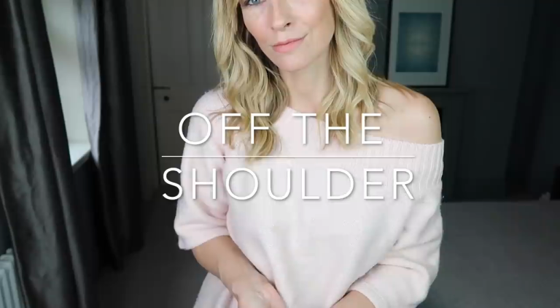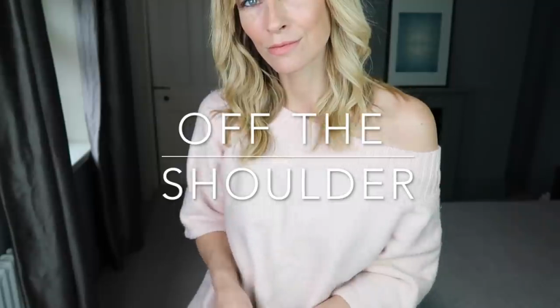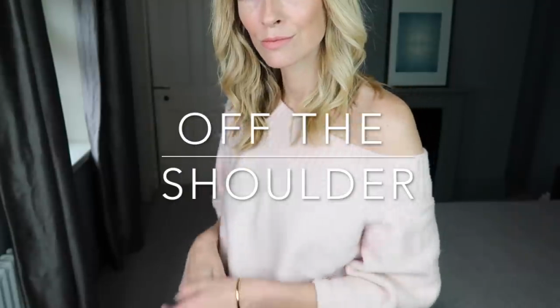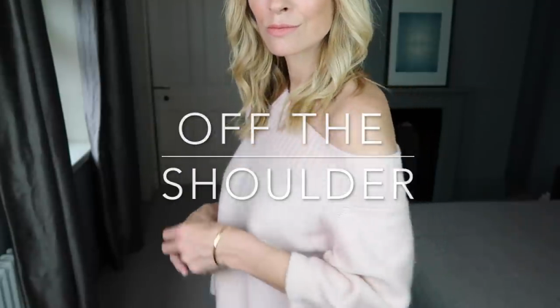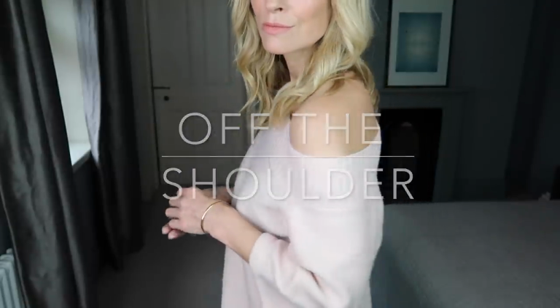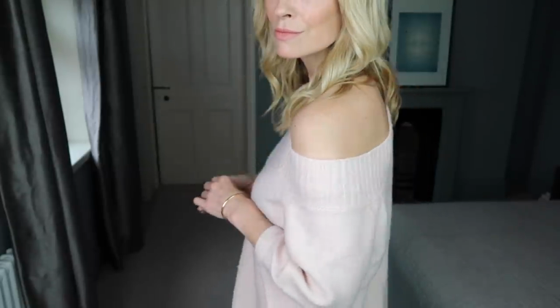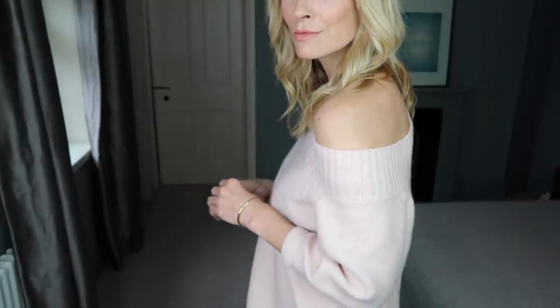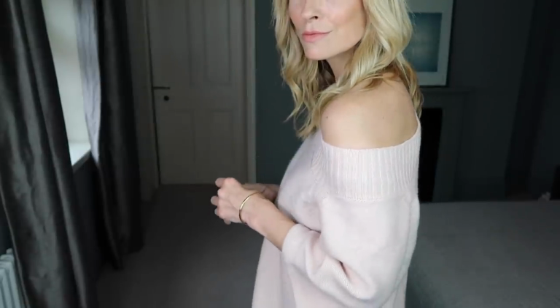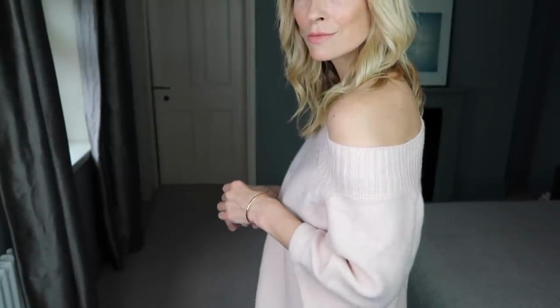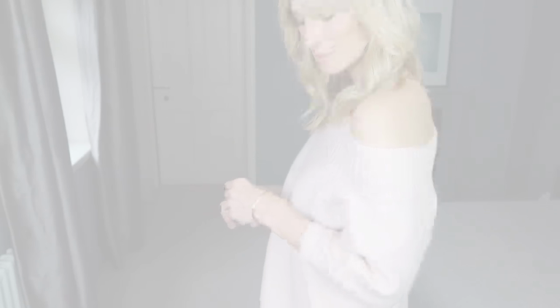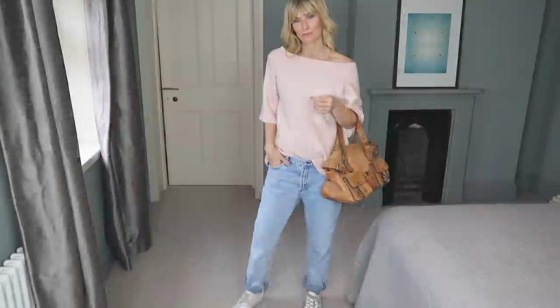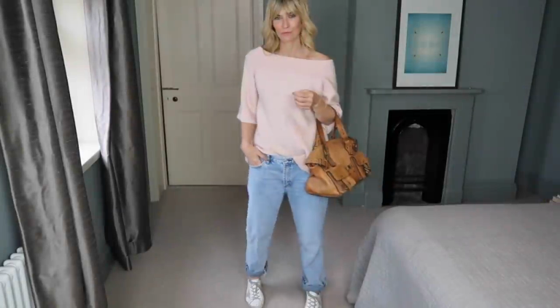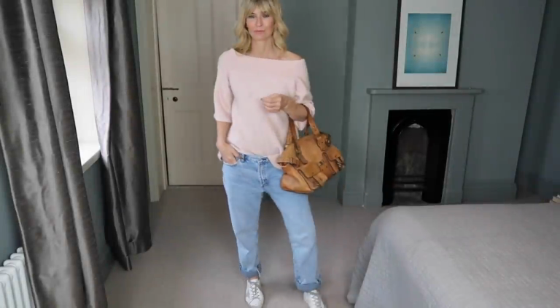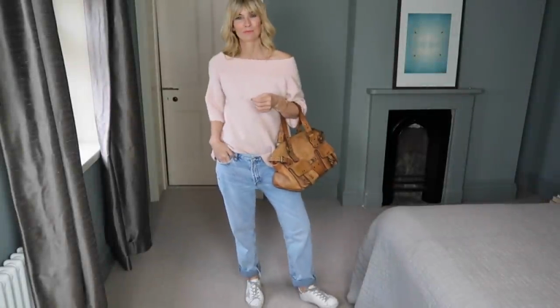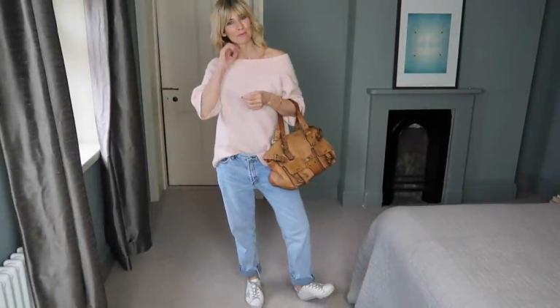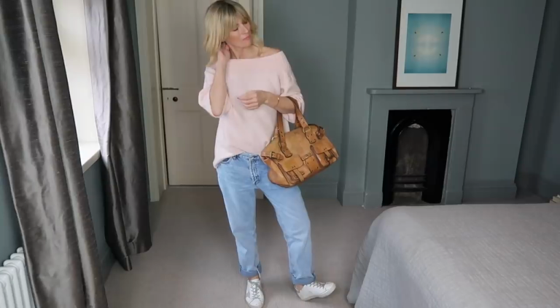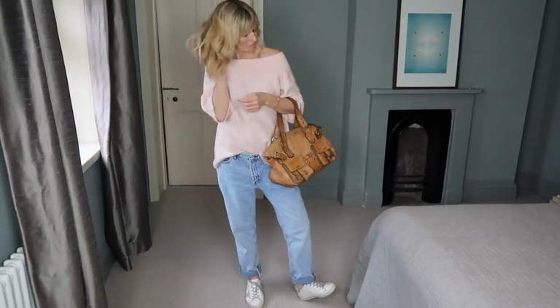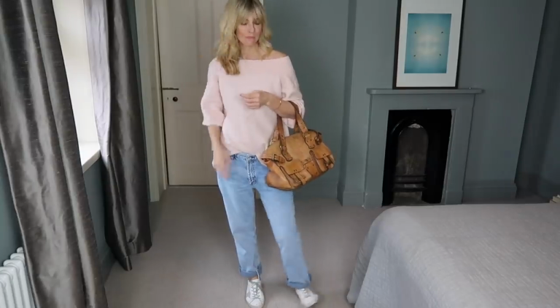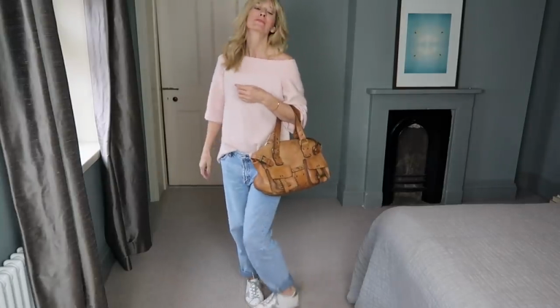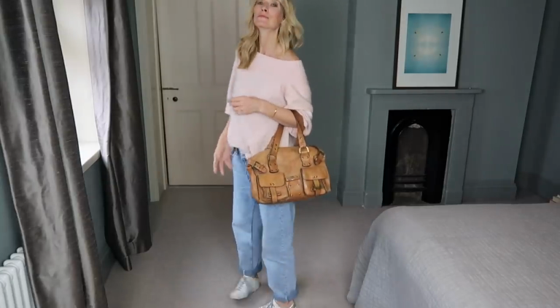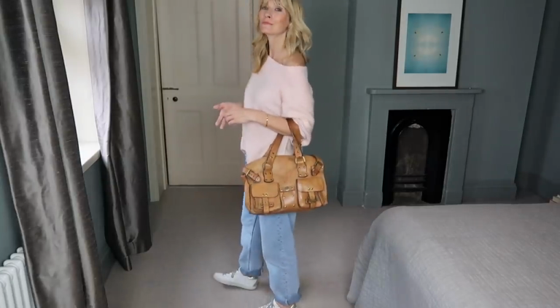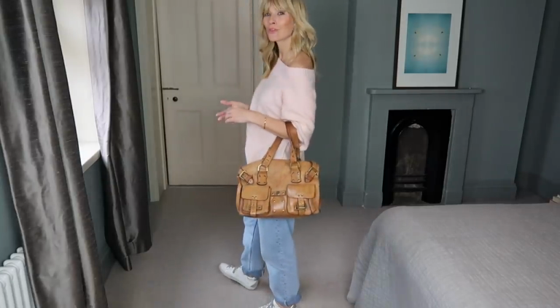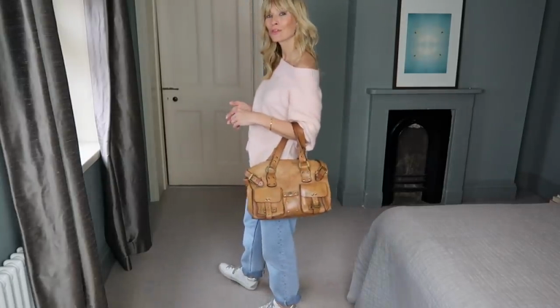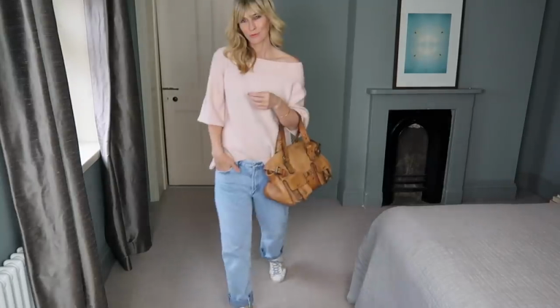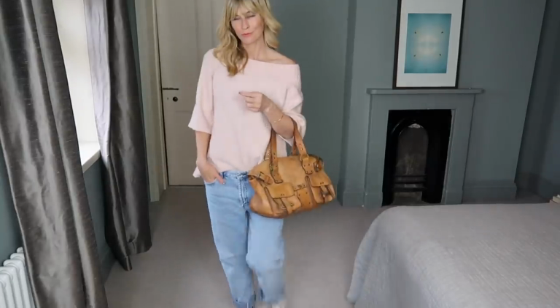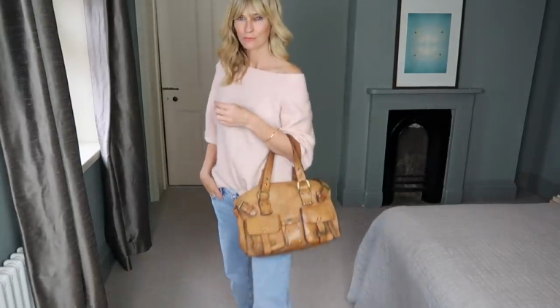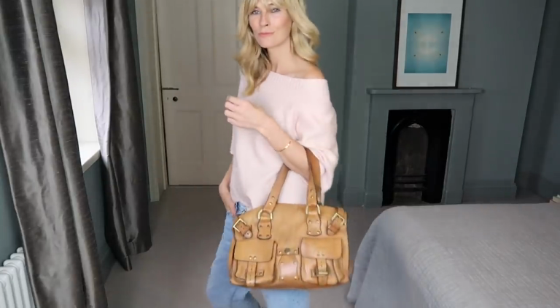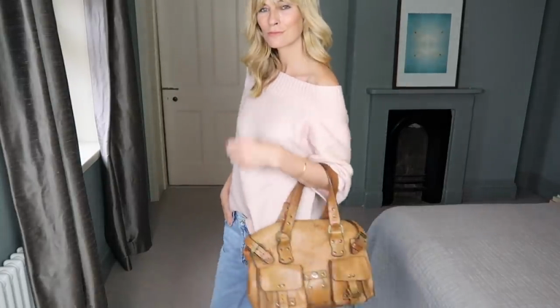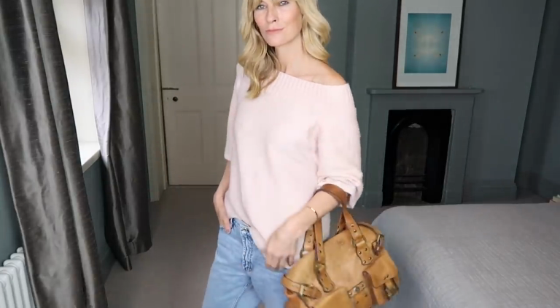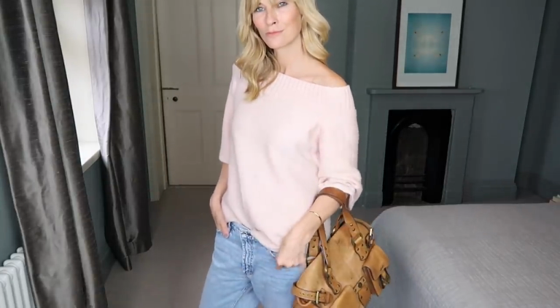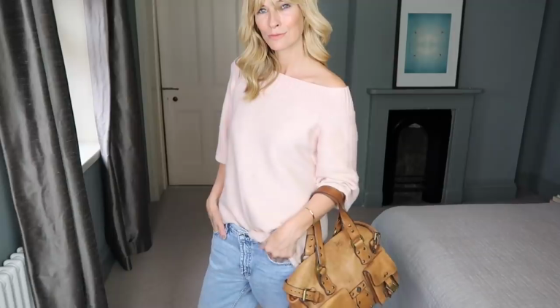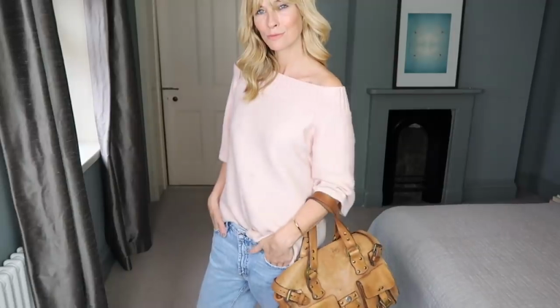I love off-the-shoulder sweaters — they're just a little bit sexy but in a really understated way. And styled with boyfriend jeans it really plays it down.